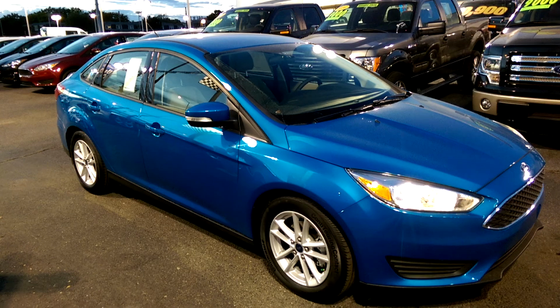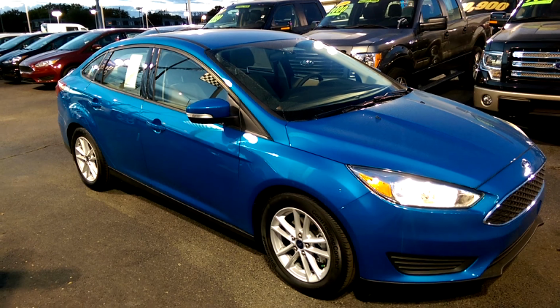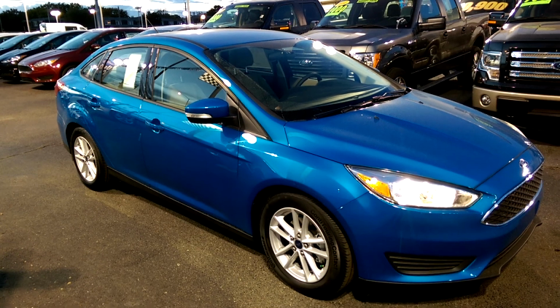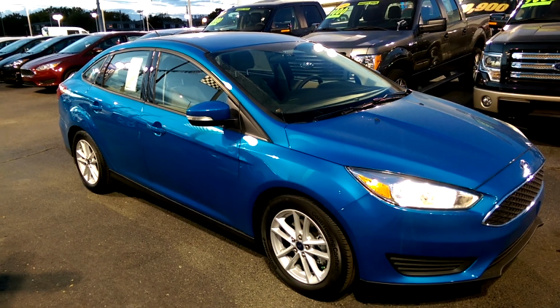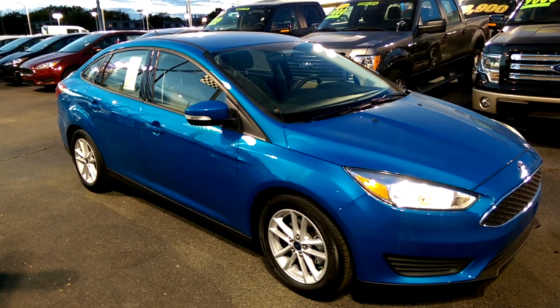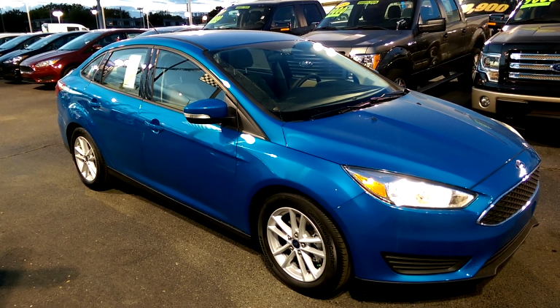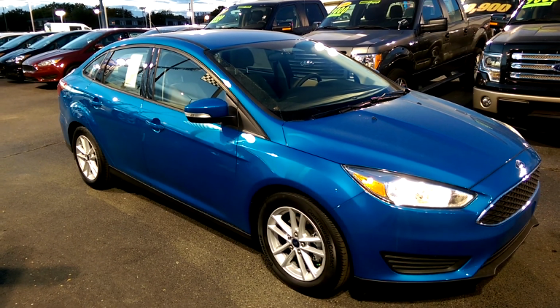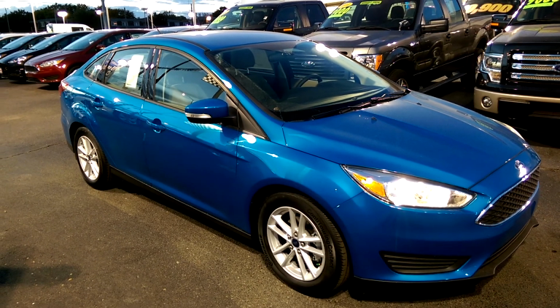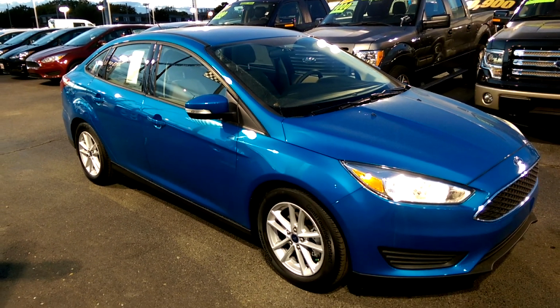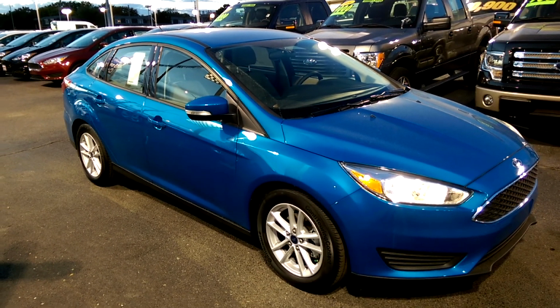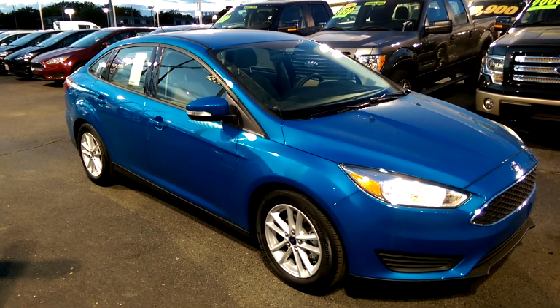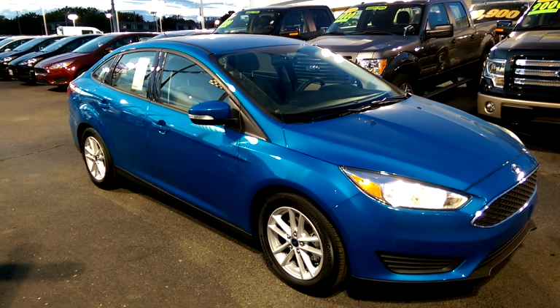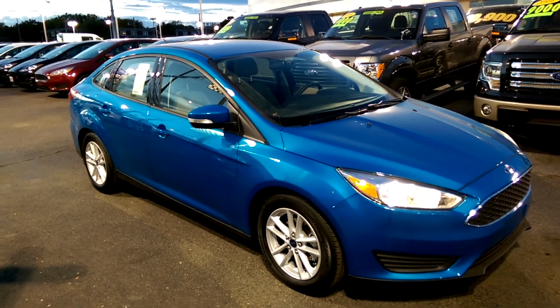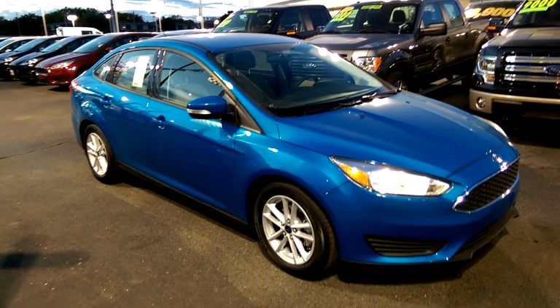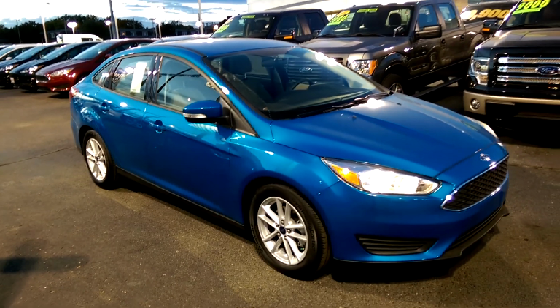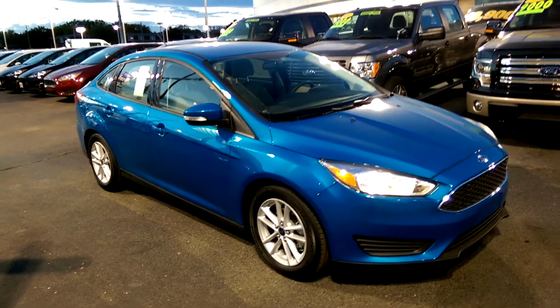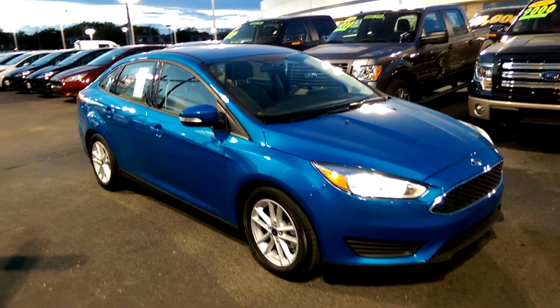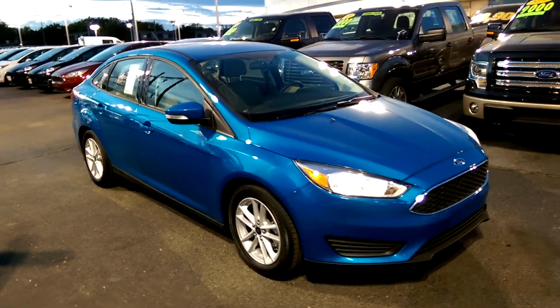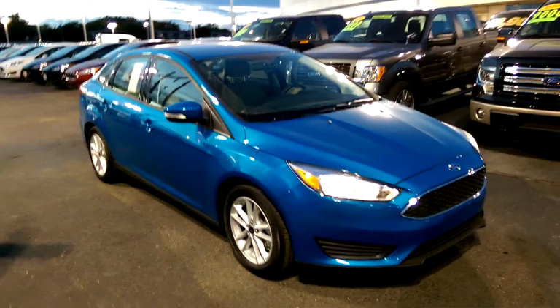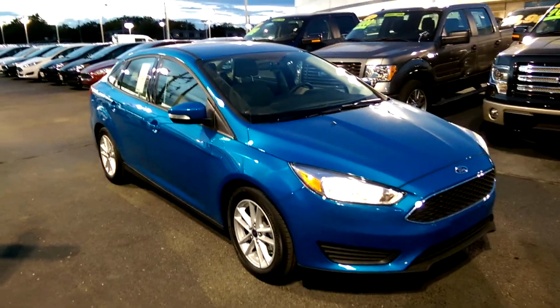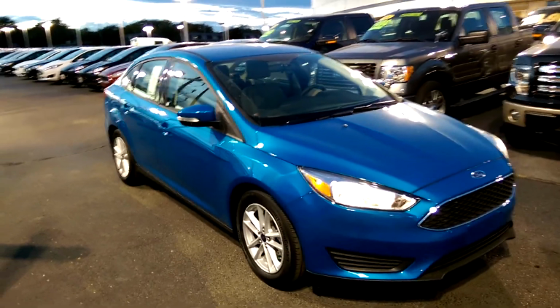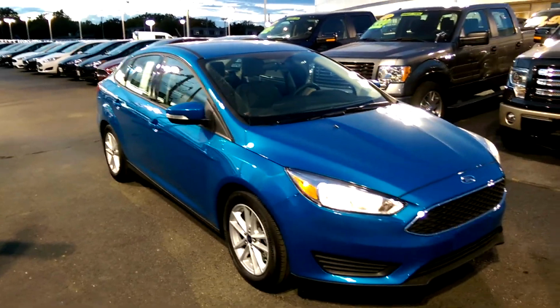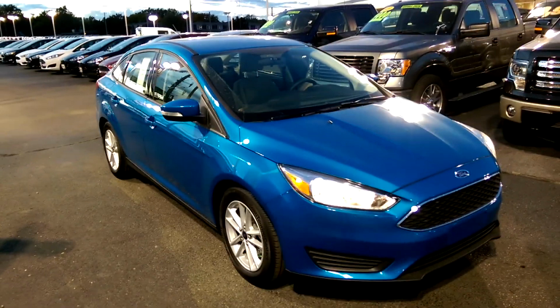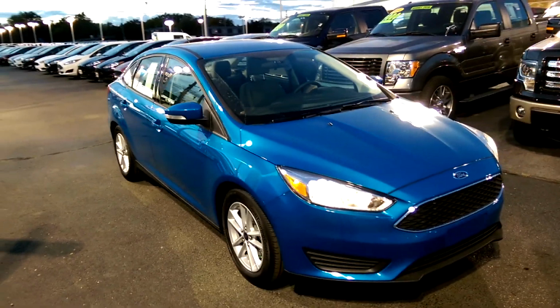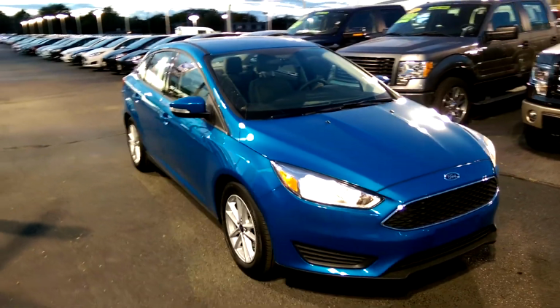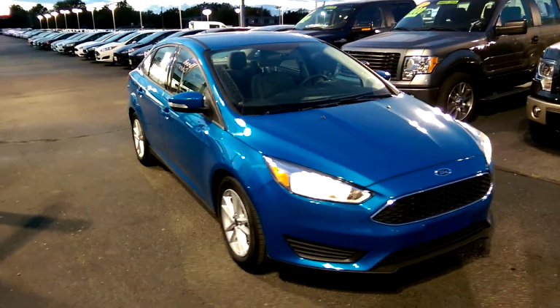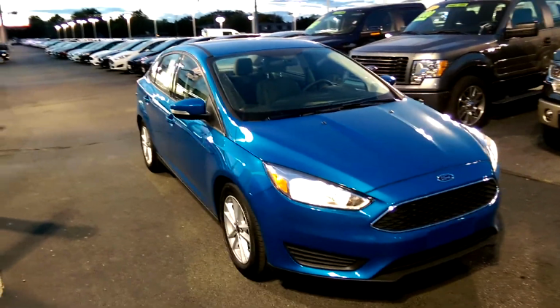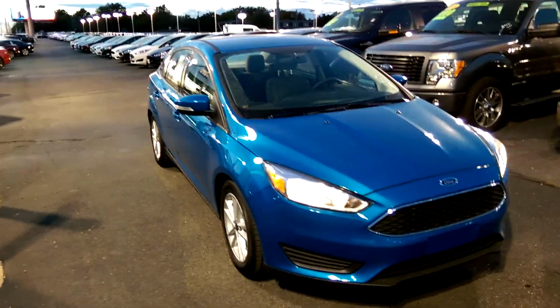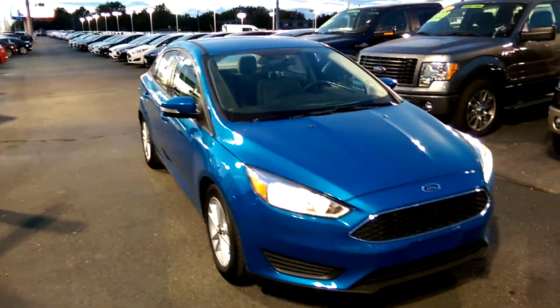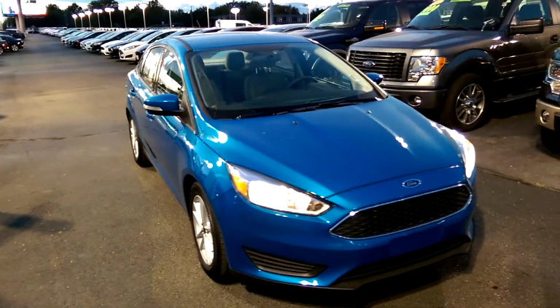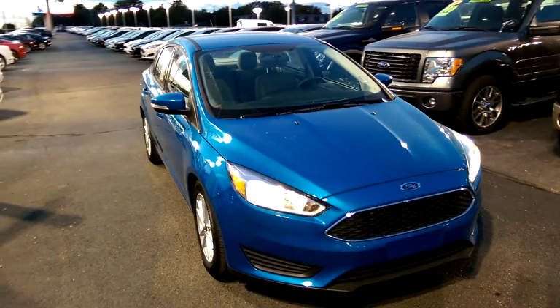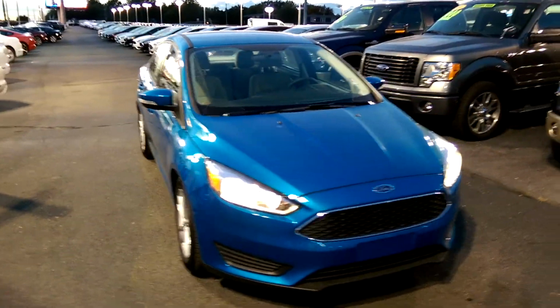Good evening Gary, it's Michael Clark at Rustiac Ford. I just want to give you a quick little walk around of the vehicle I made you a video for, for the inside.